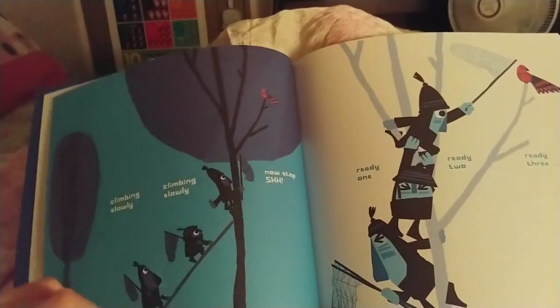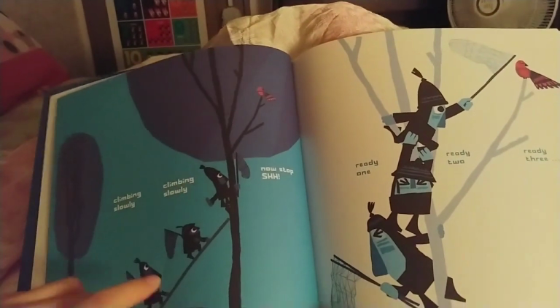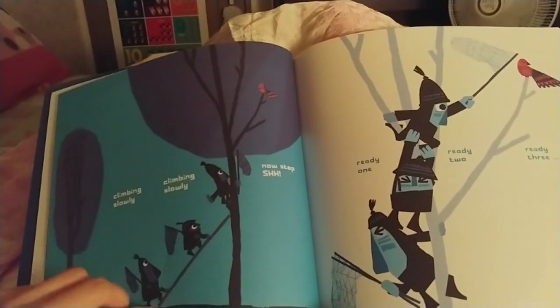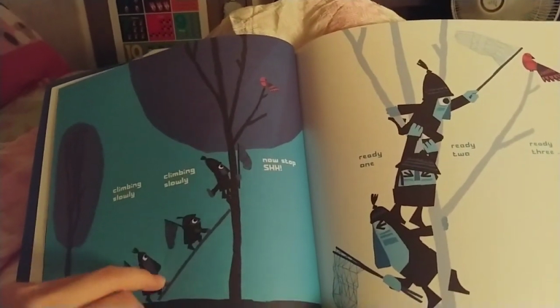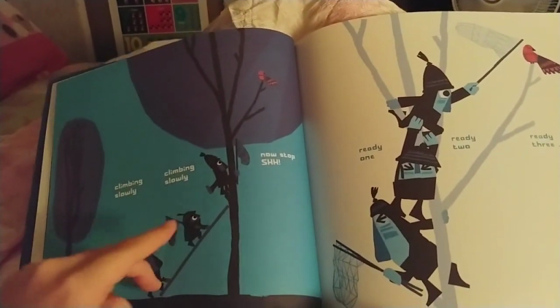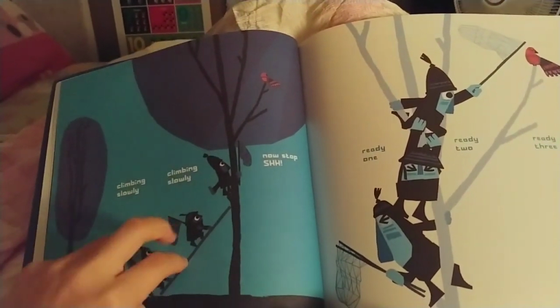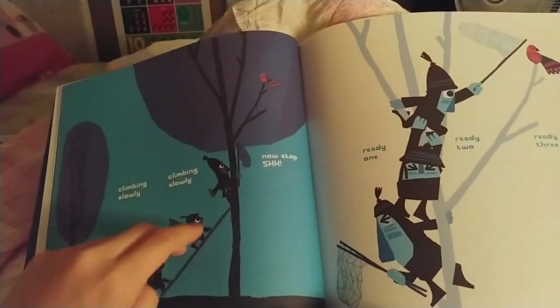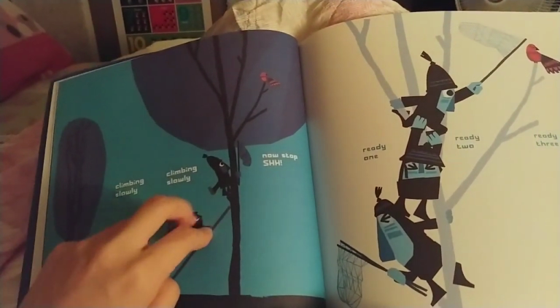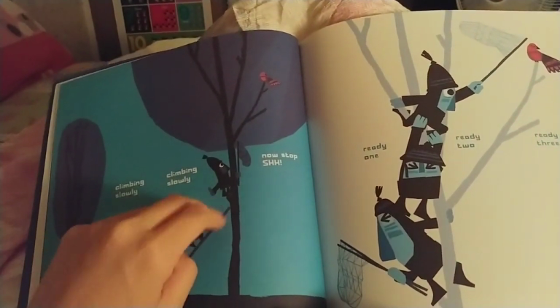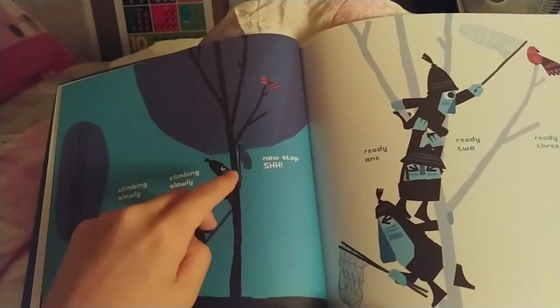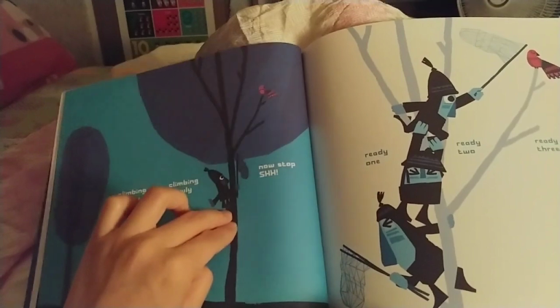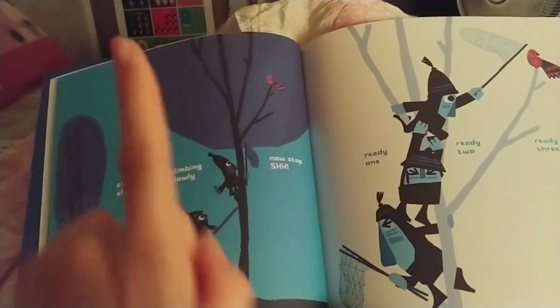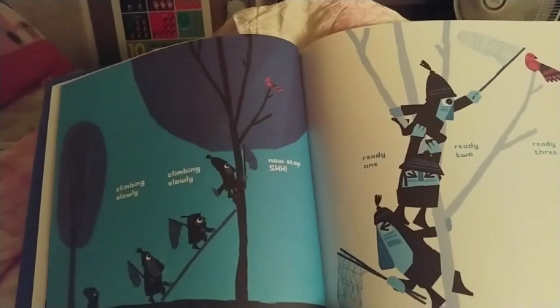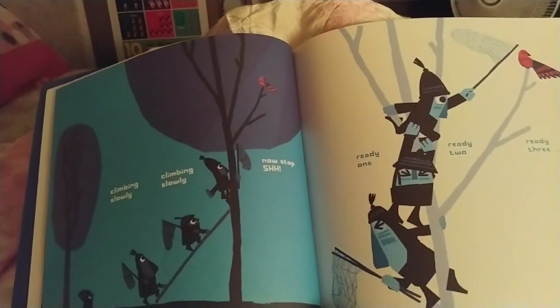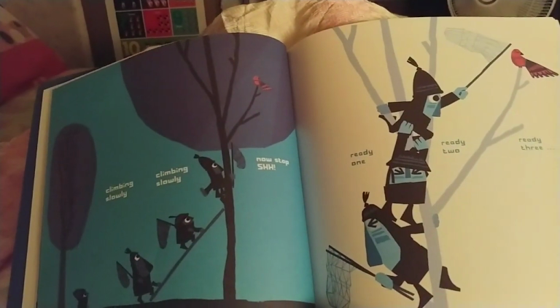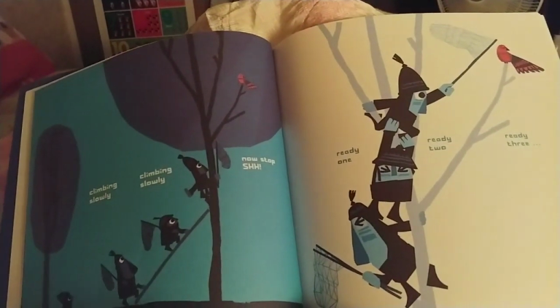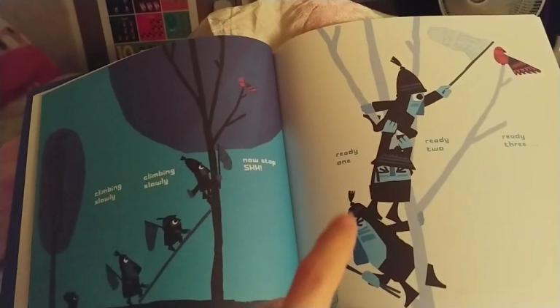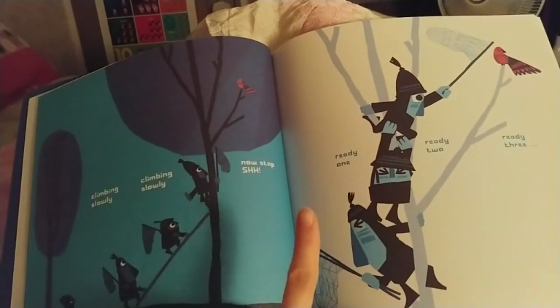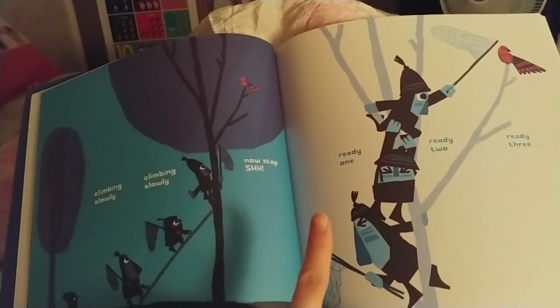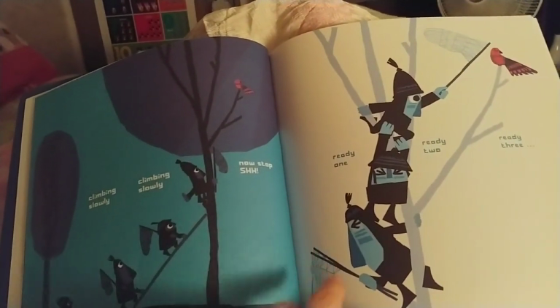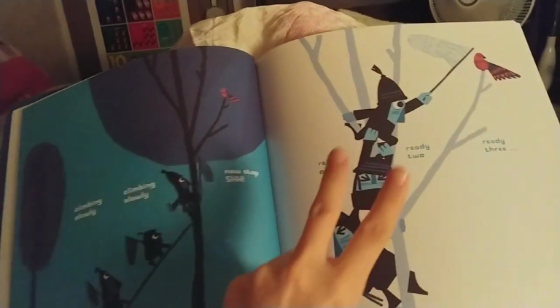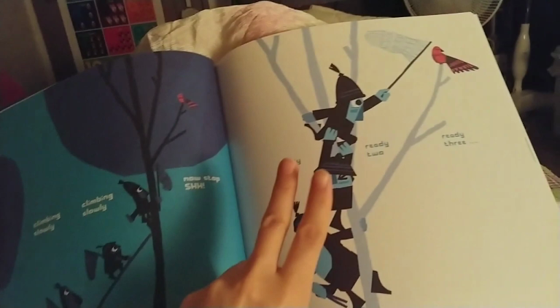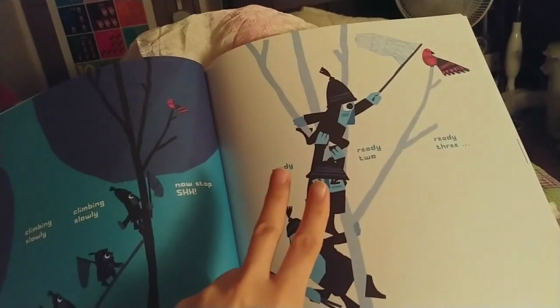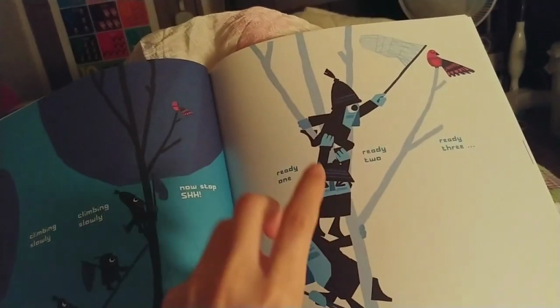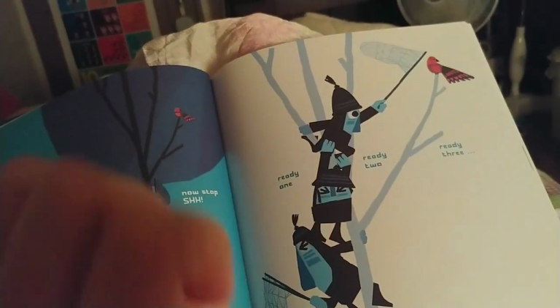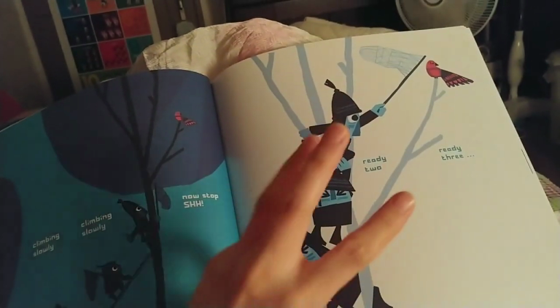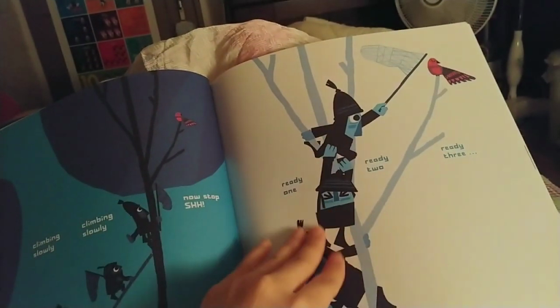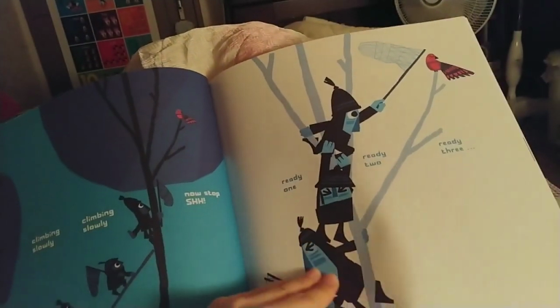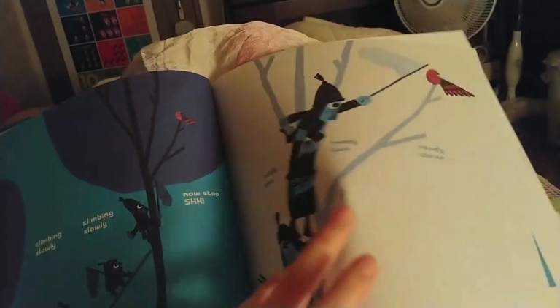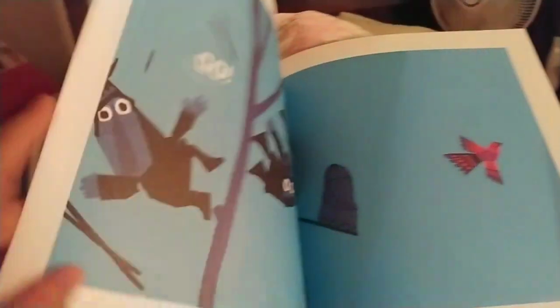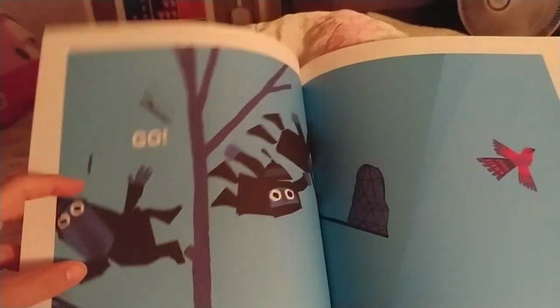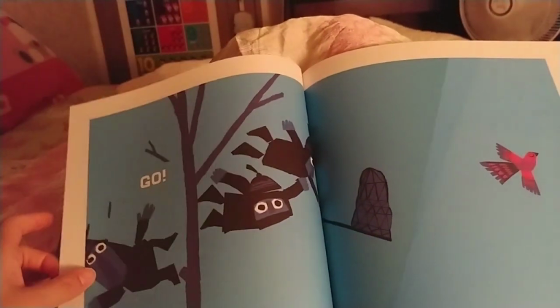Climbing slowly, climbing slowly. No, stop. Shhh. Ready, one. Ready, two. Ready, three. Go.